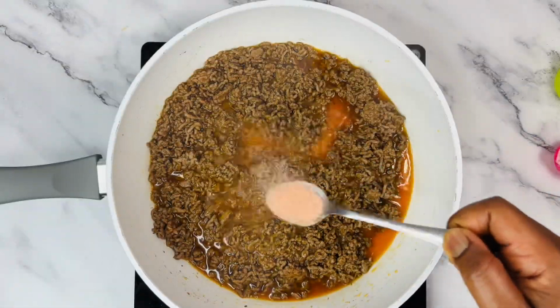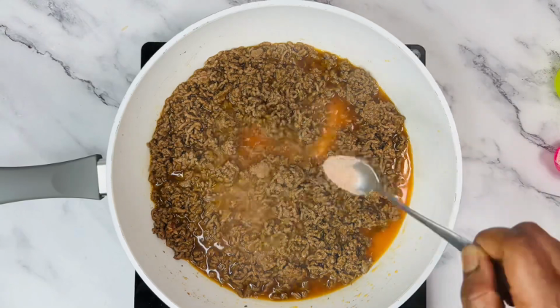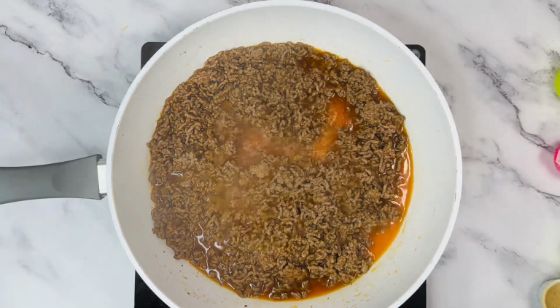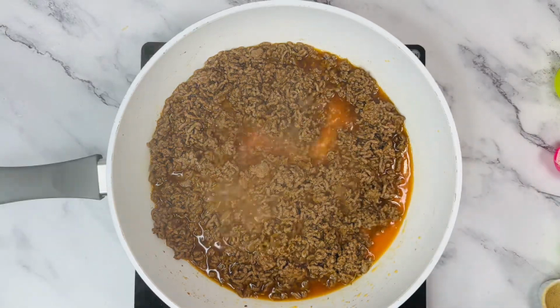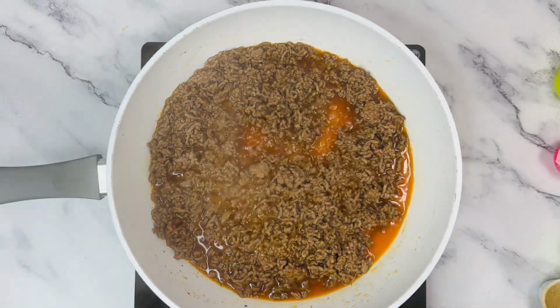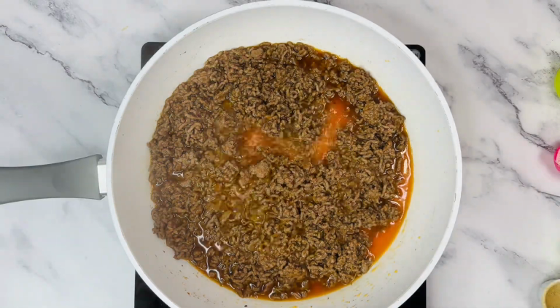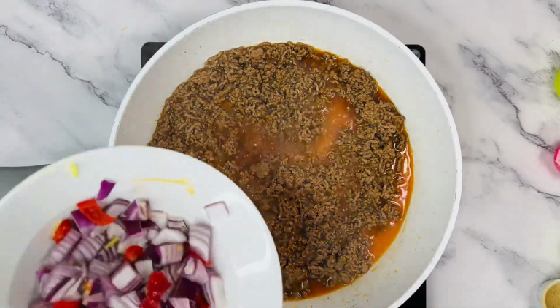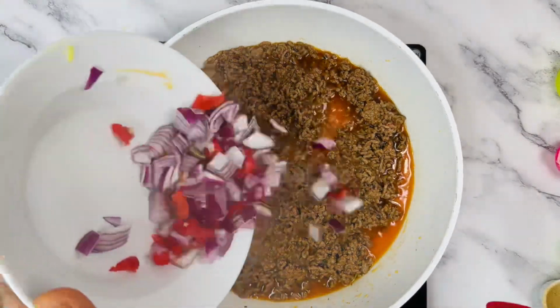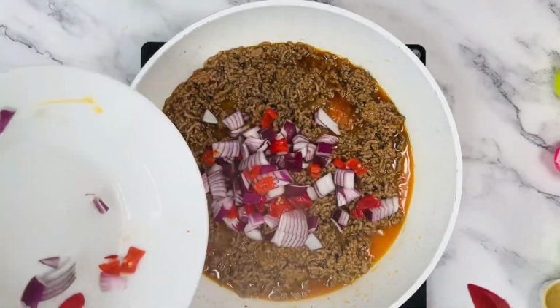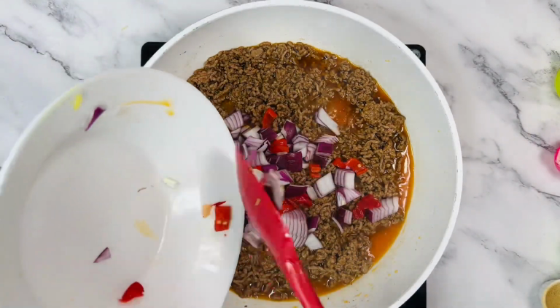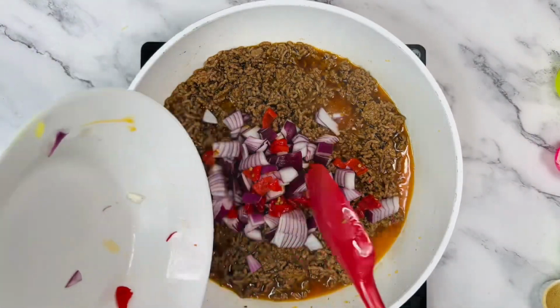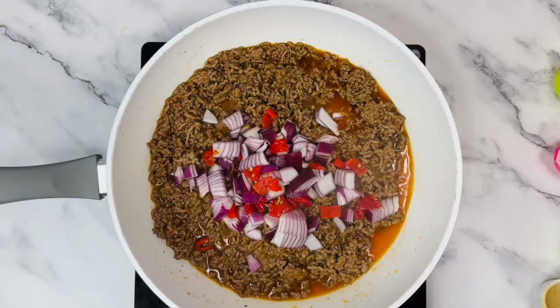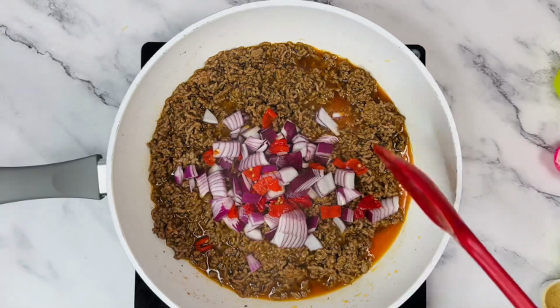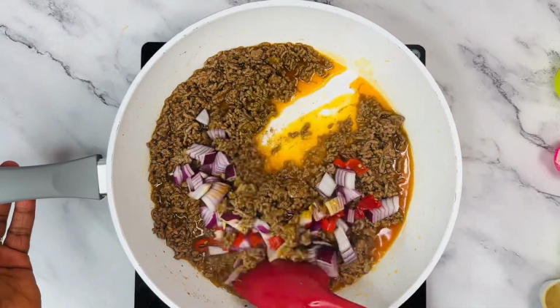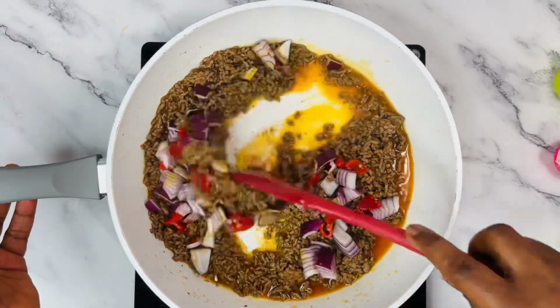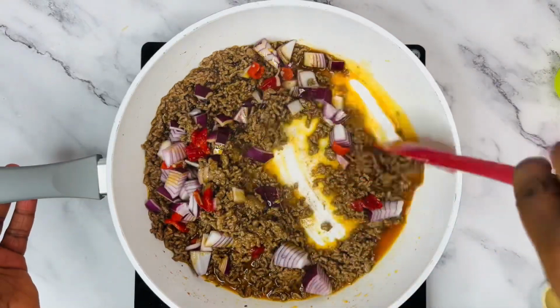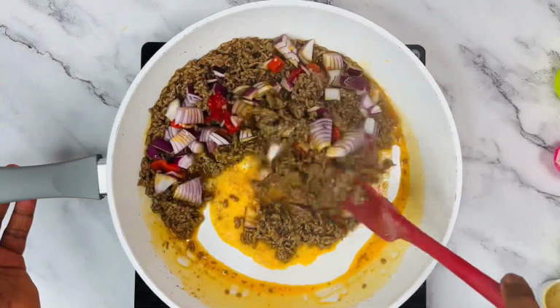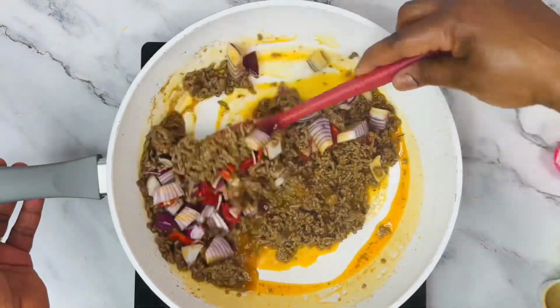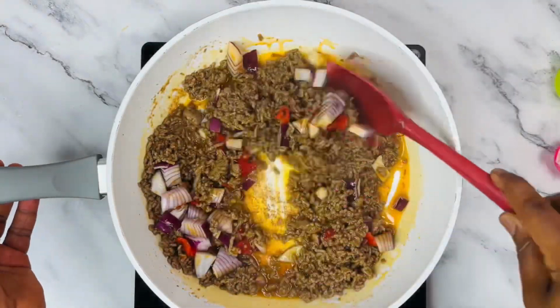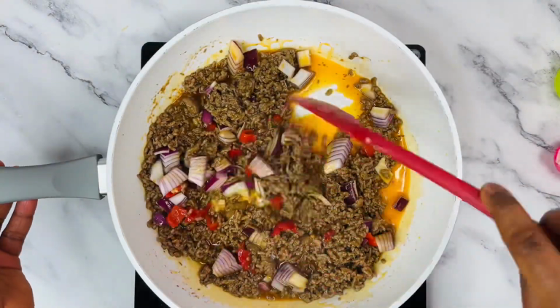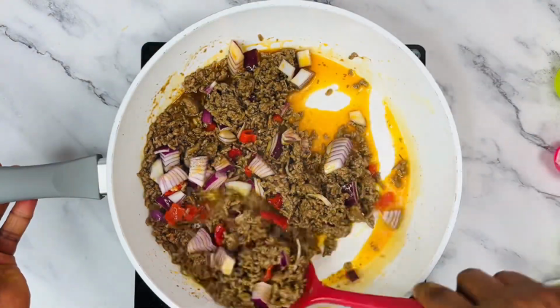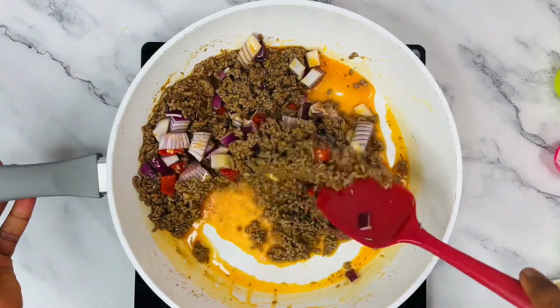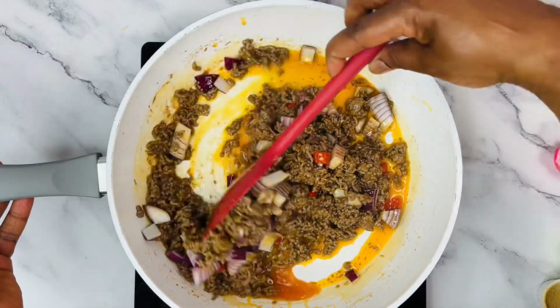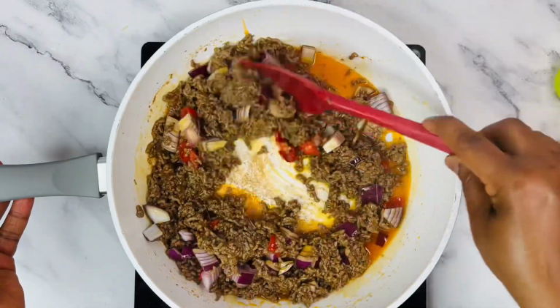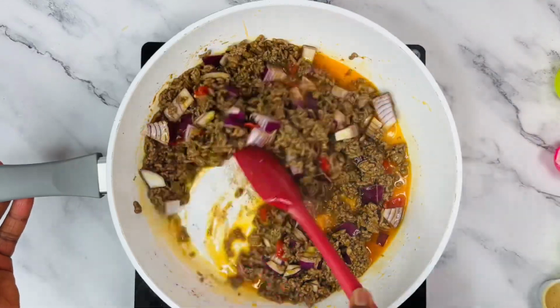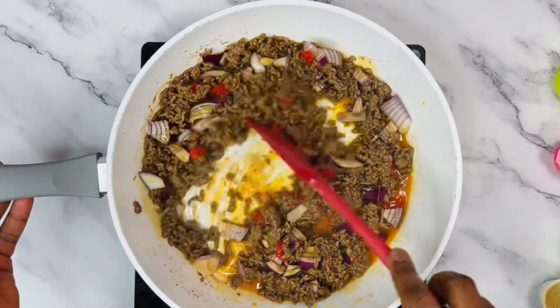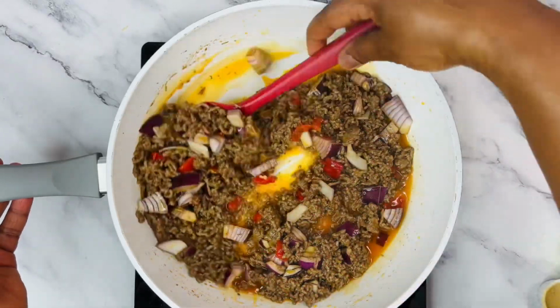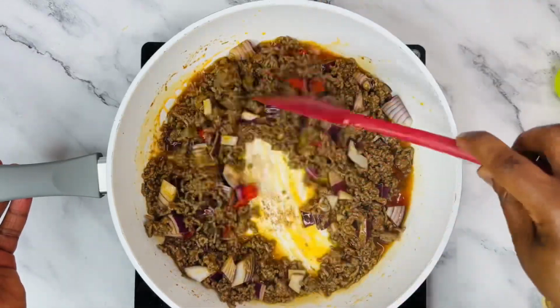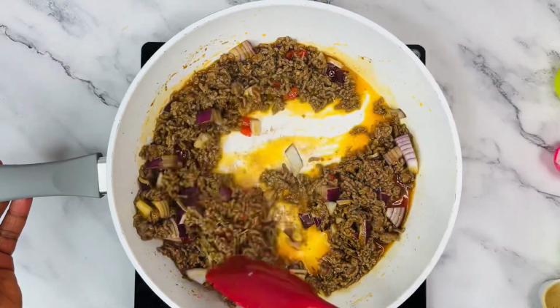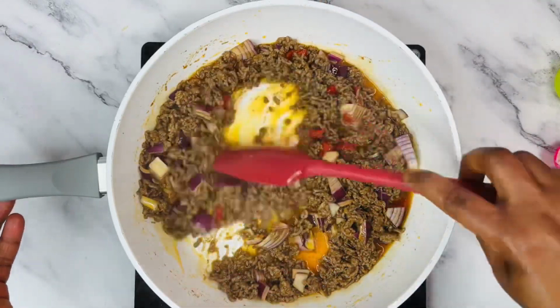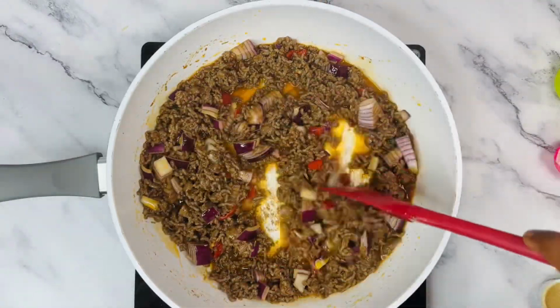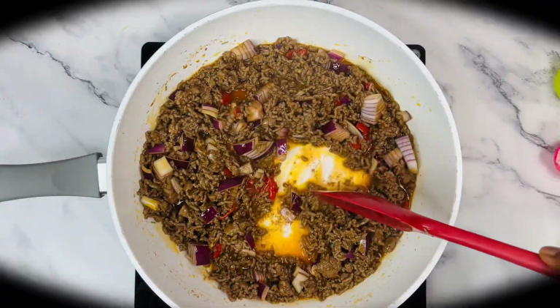At this point your beef should be looking like this — the water has all dried up. Now go ahead and add in all the vegetables and fry for about two to three minutes. And guys, that is as simple as A, B, C, D!